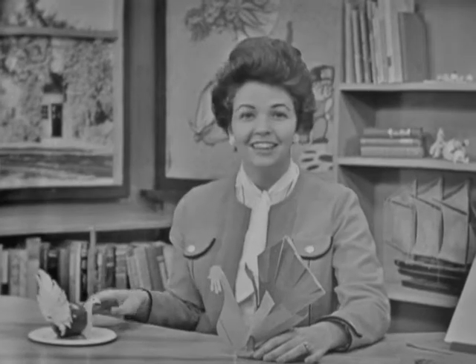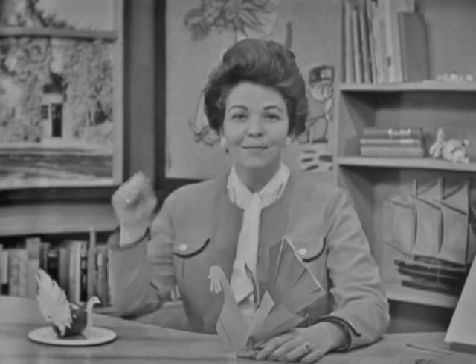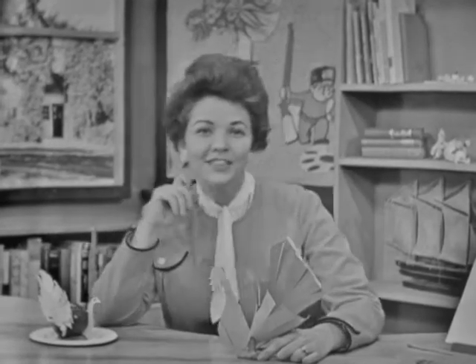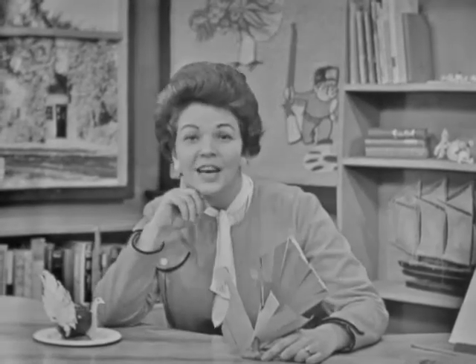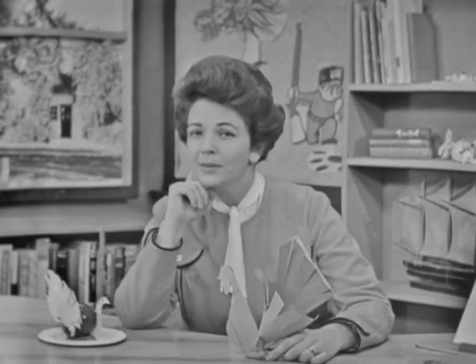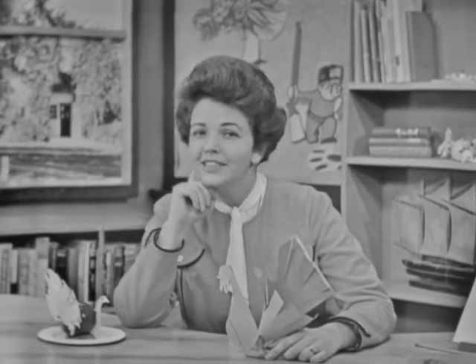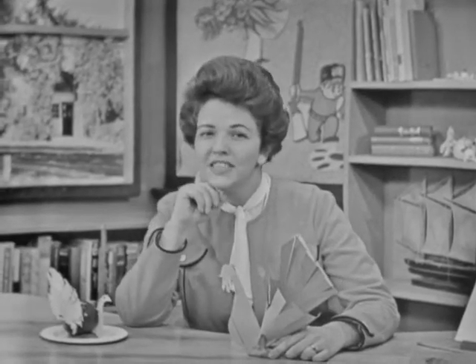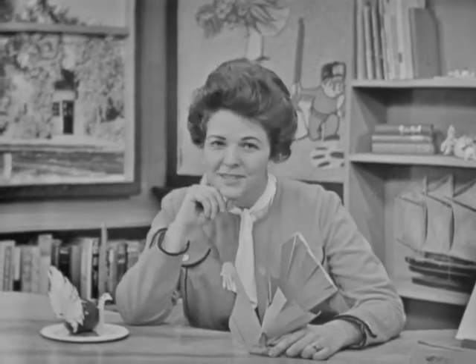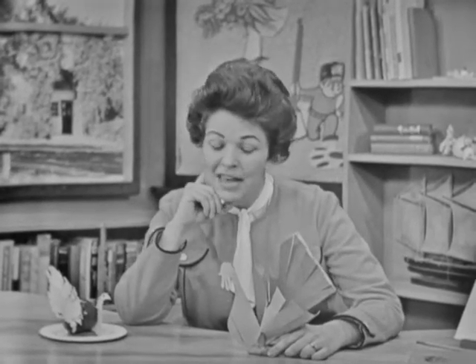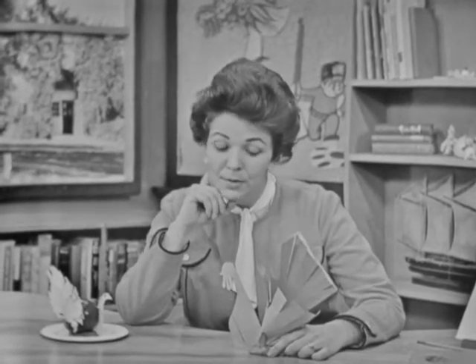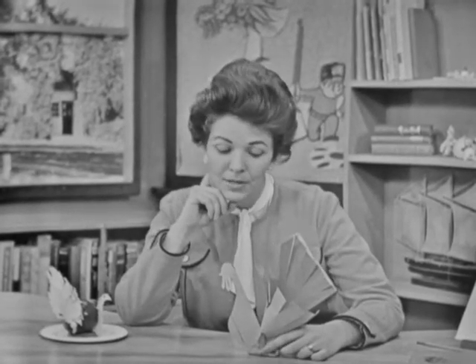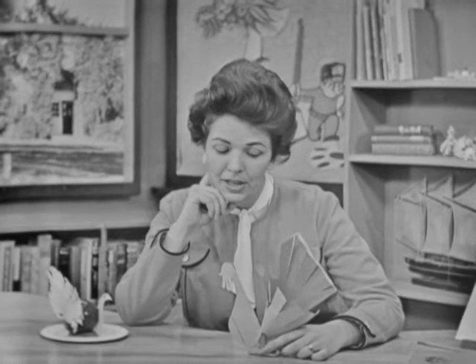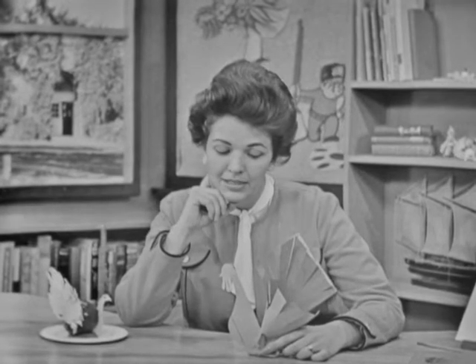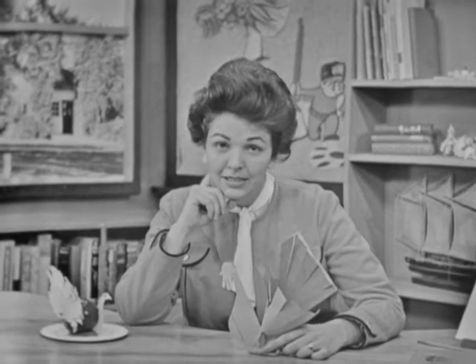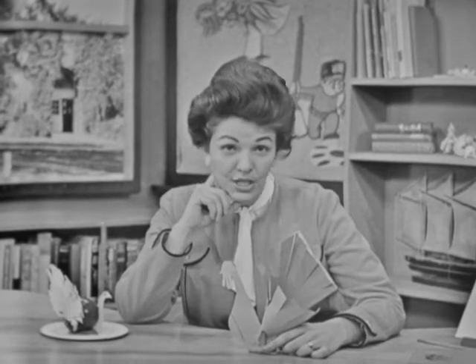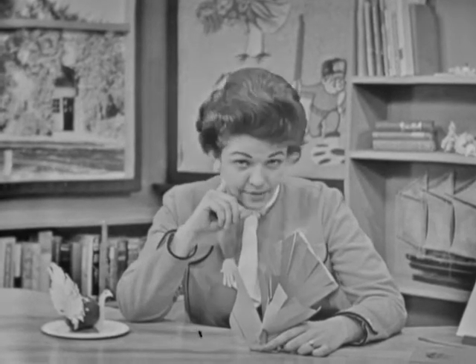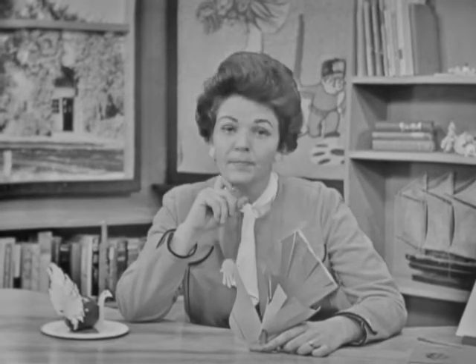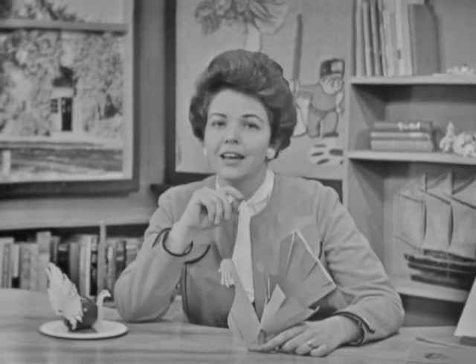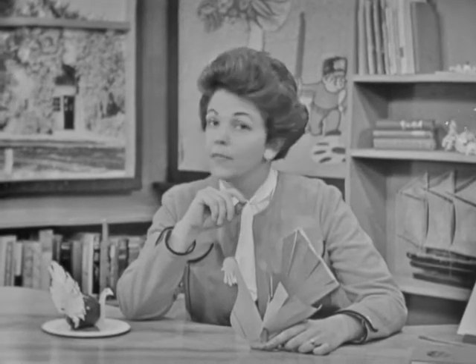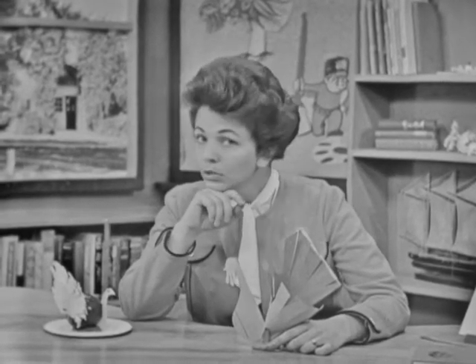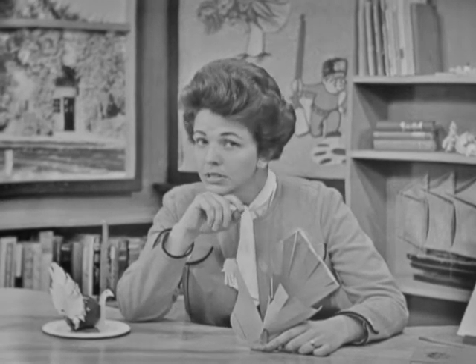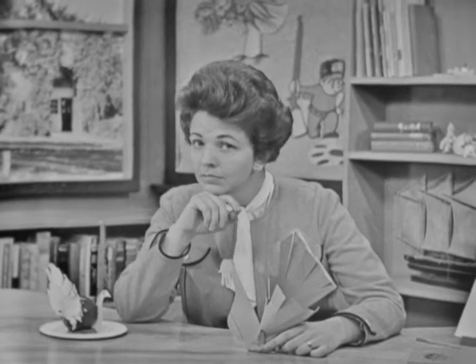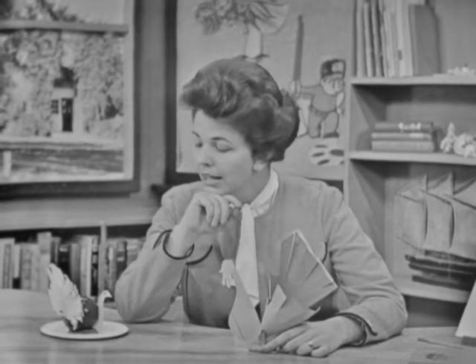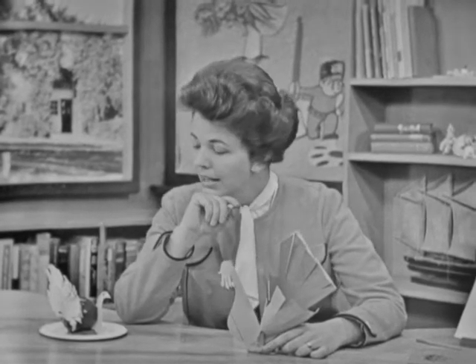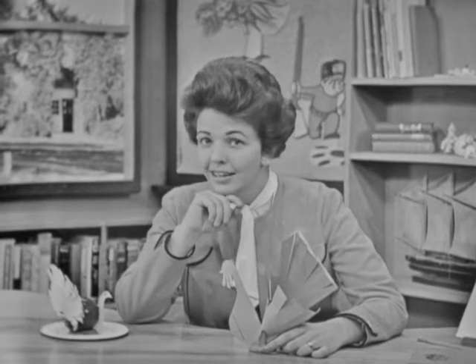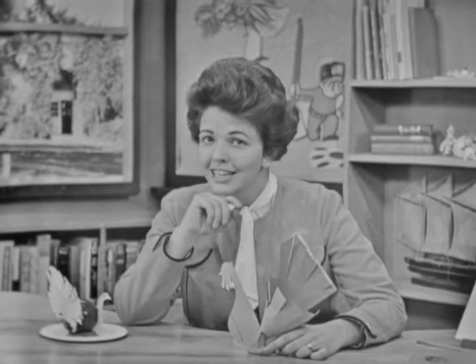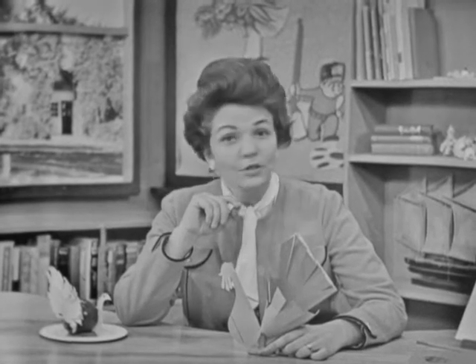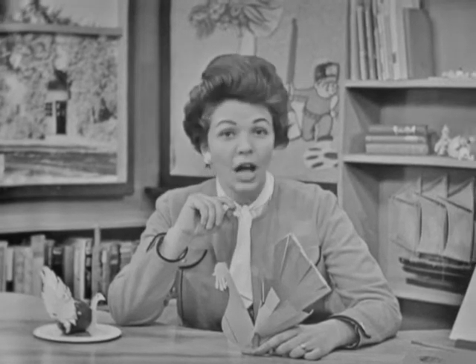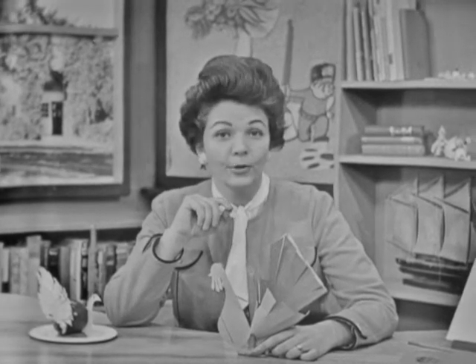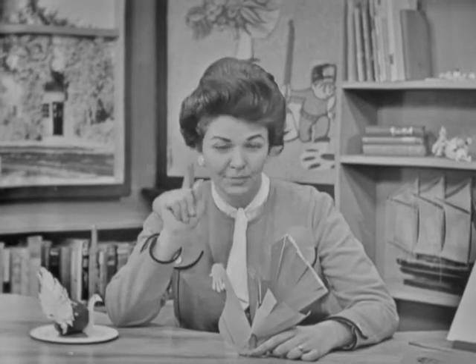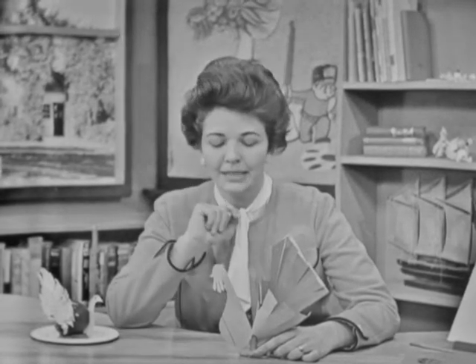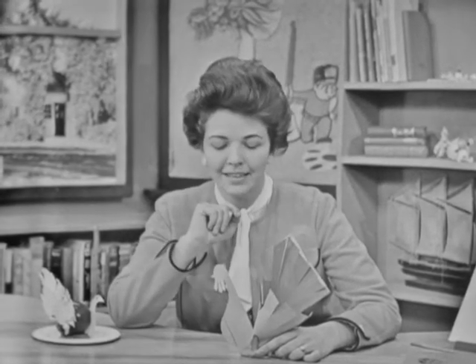Hi boys and girls, welcome again to See and Do Time. Today we're going to be talking about the first Thanksgiving, about the Pilgrims, and a special surprise for you — more about that later.